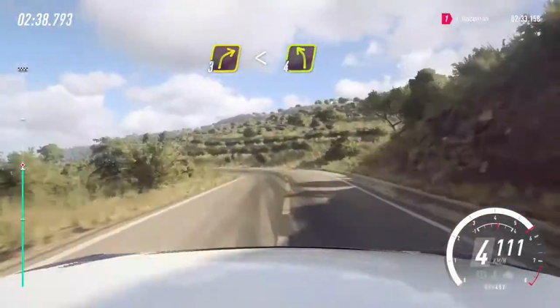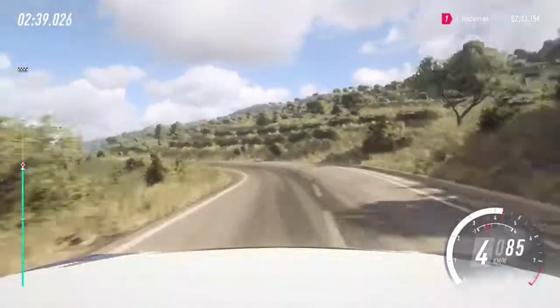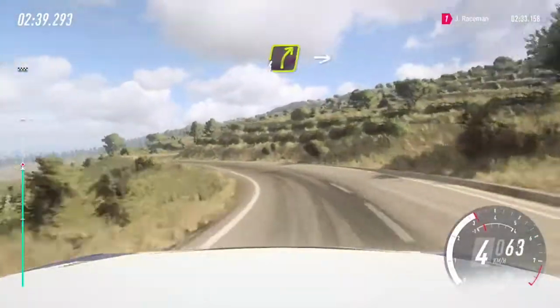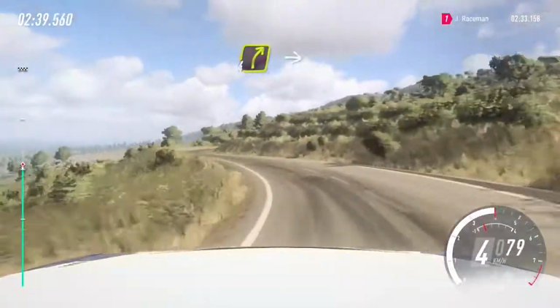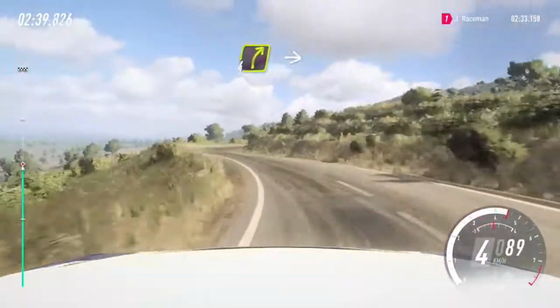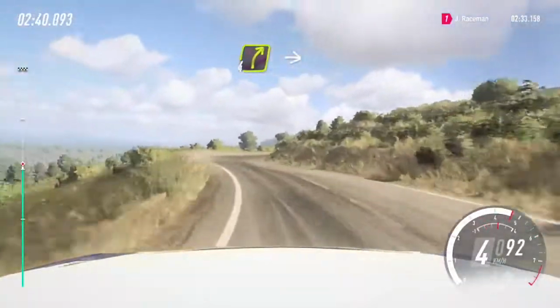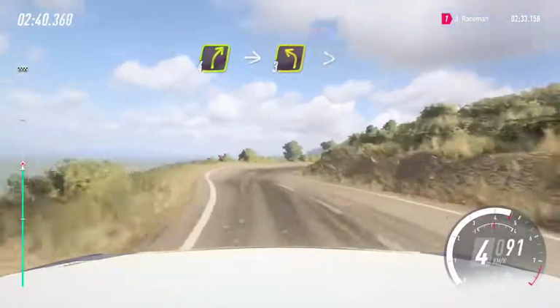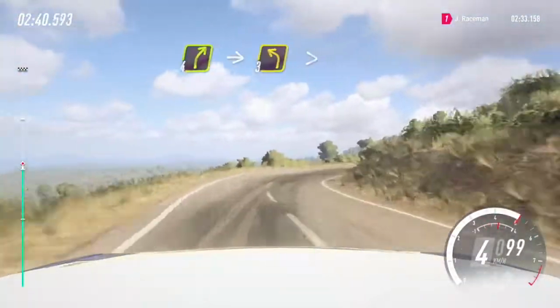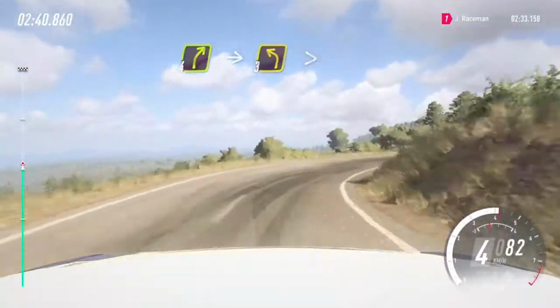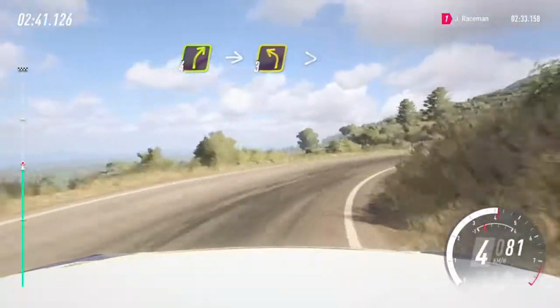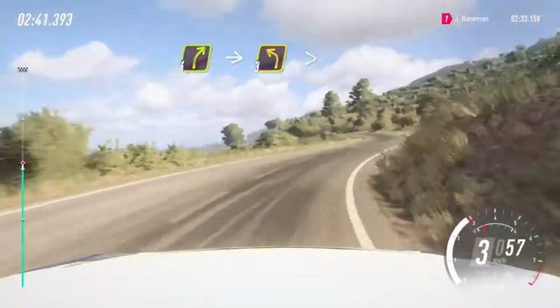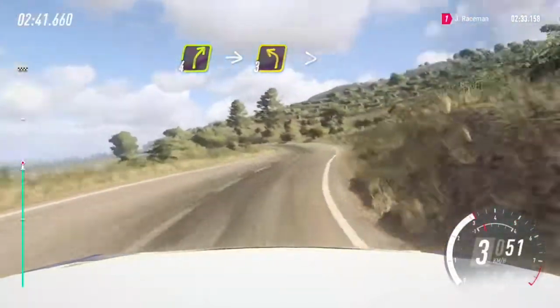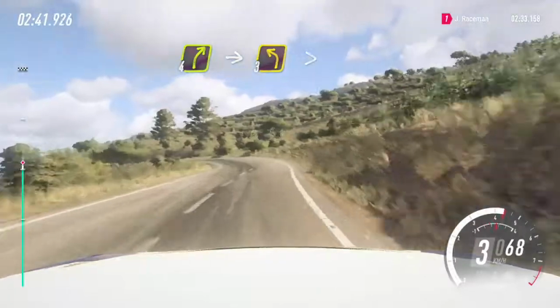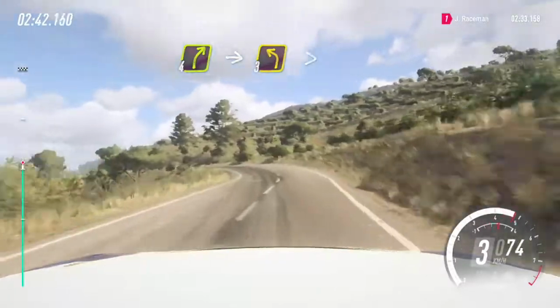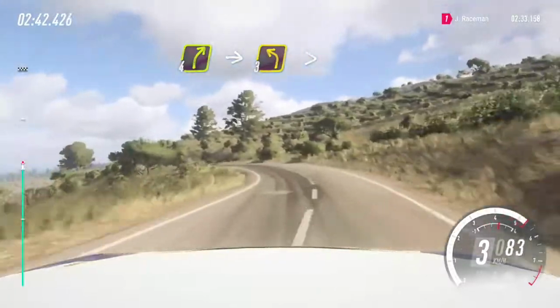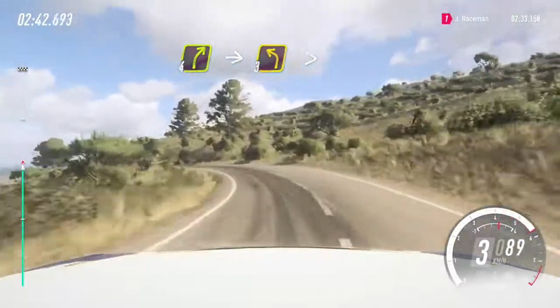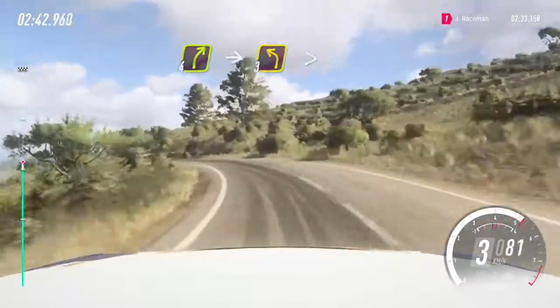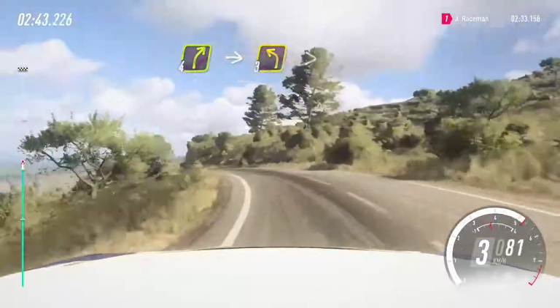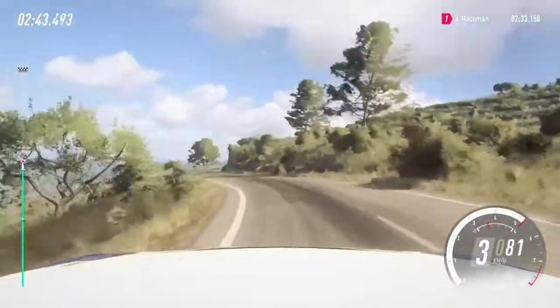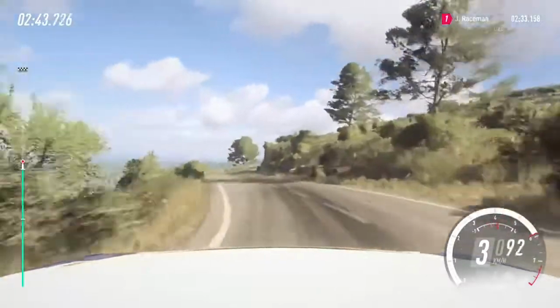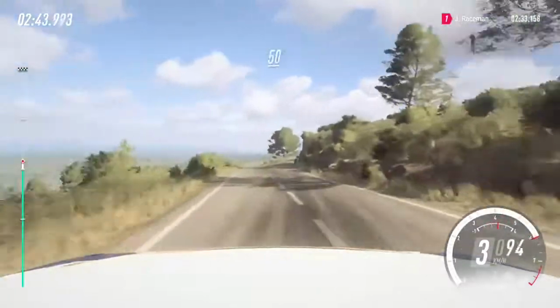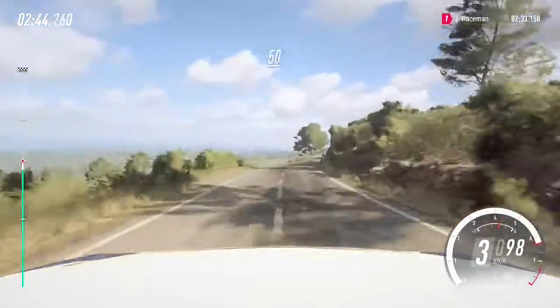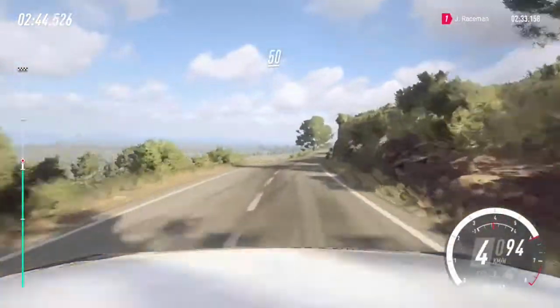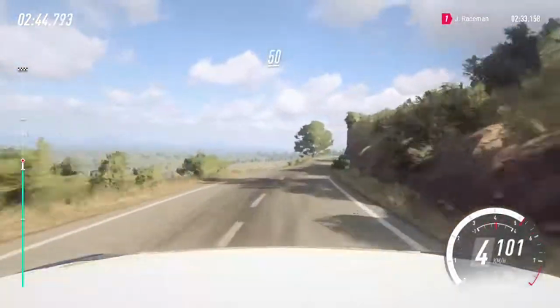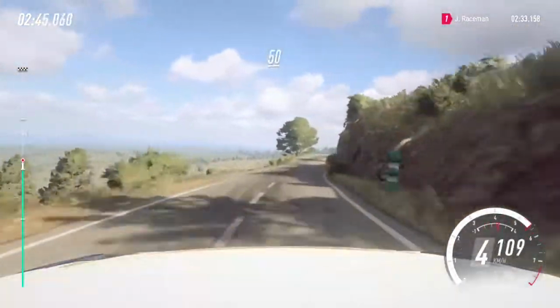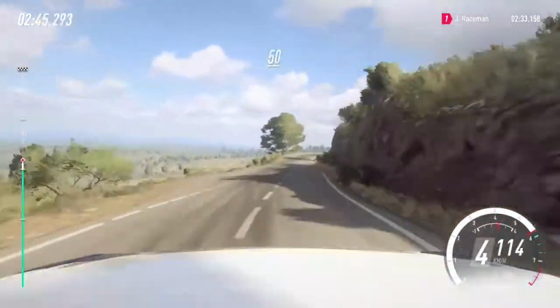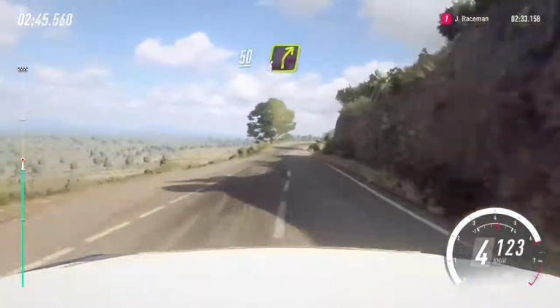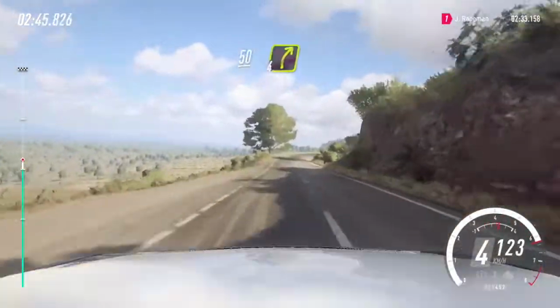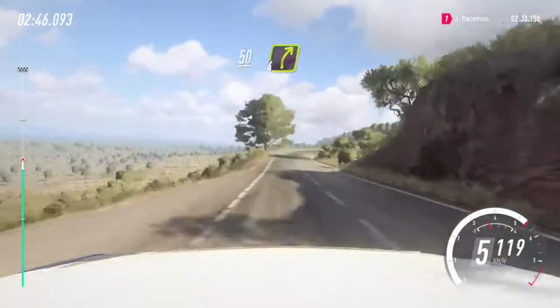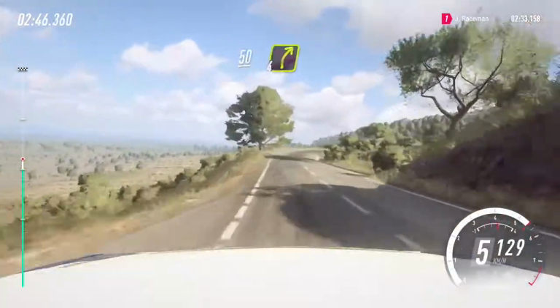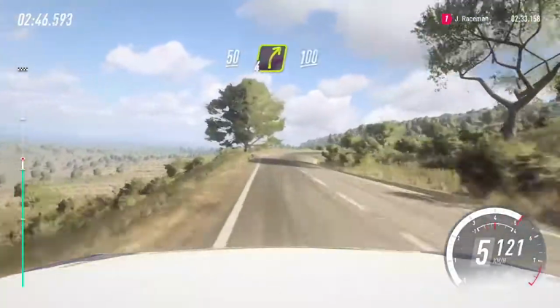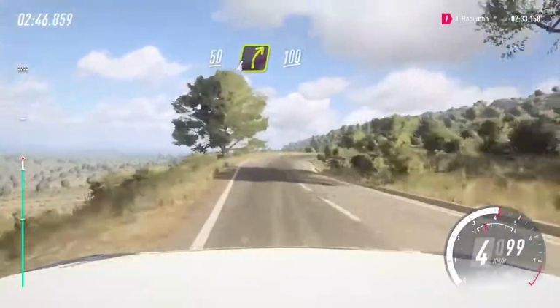4 right, into 3 left, tightens, small cut. To keep right, to keep right of a 50, 4 right 100.